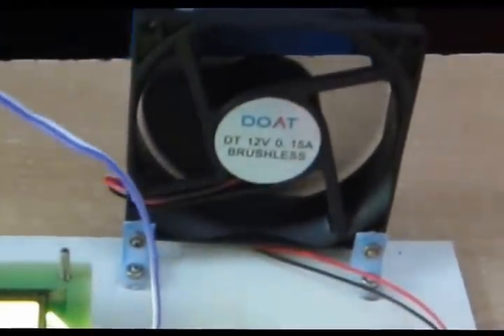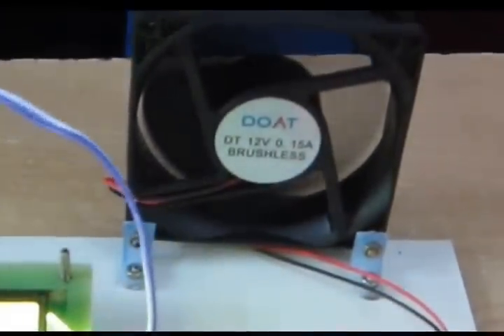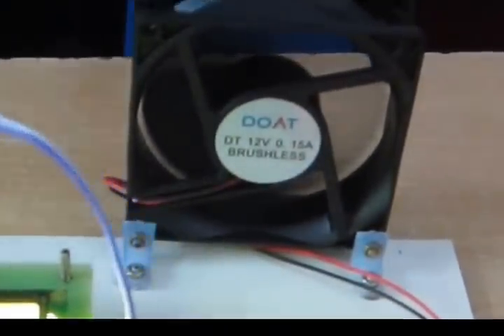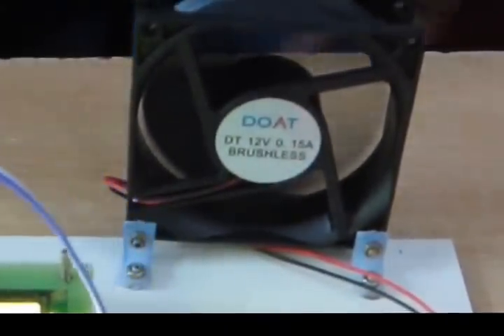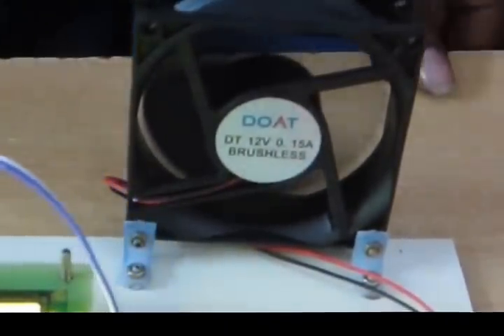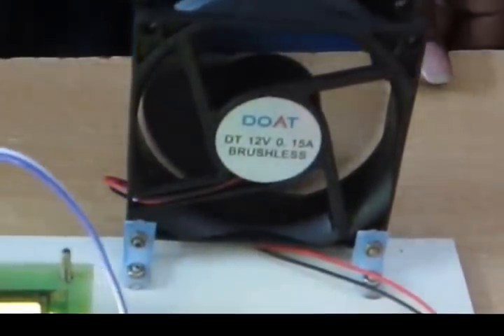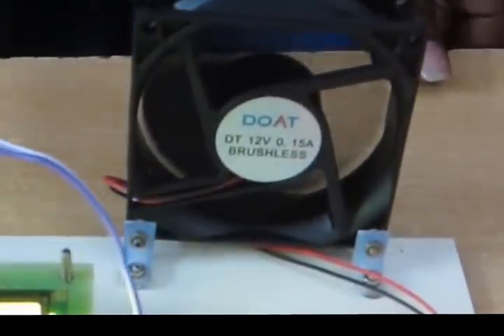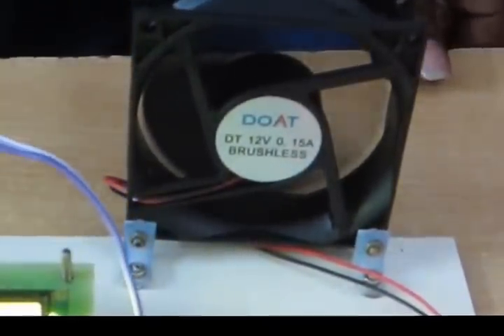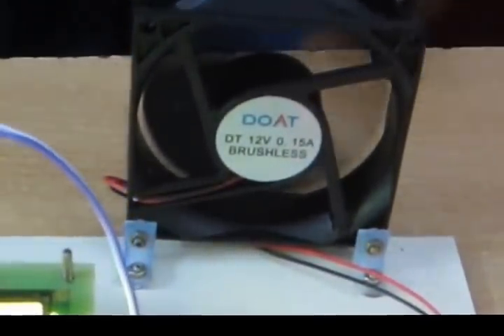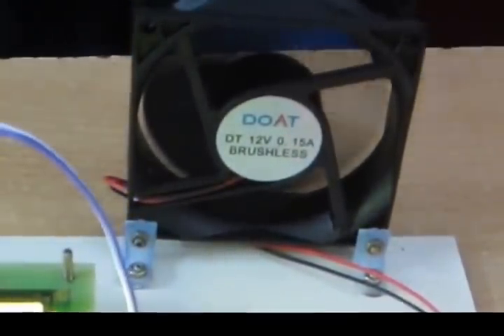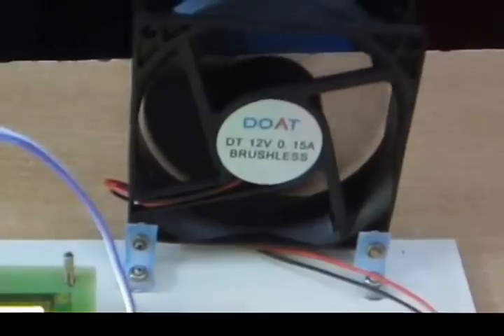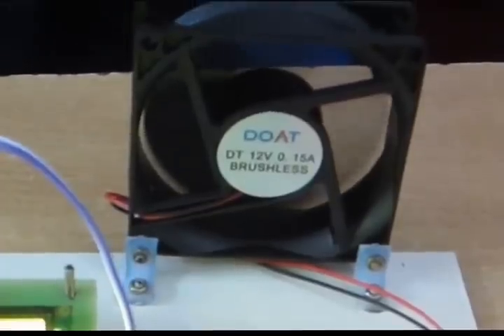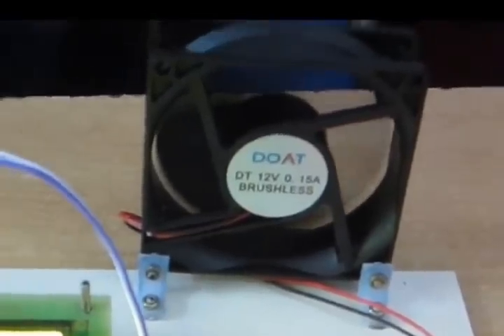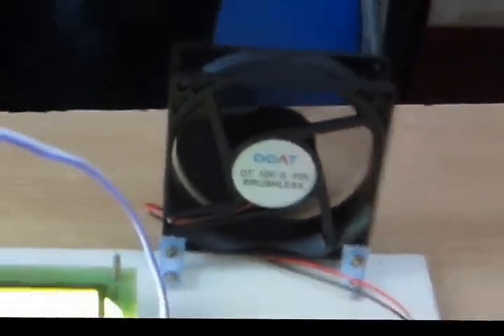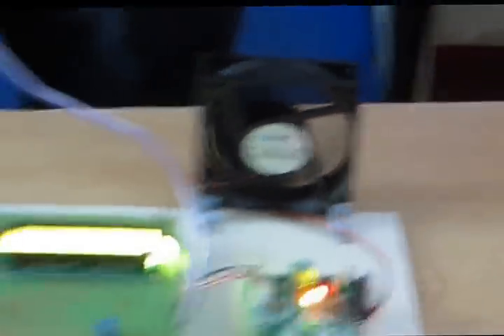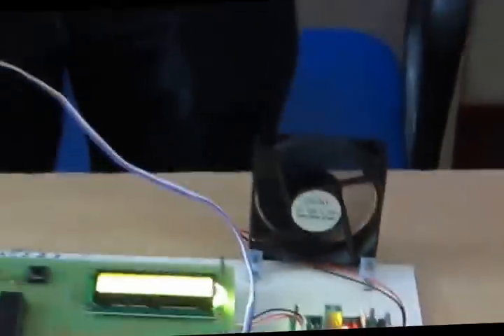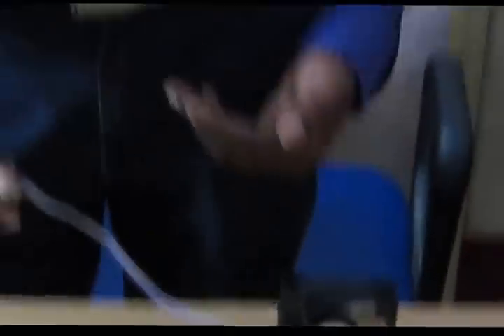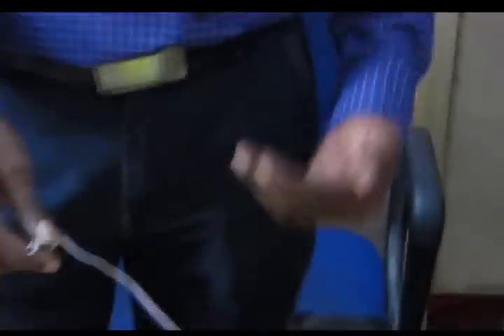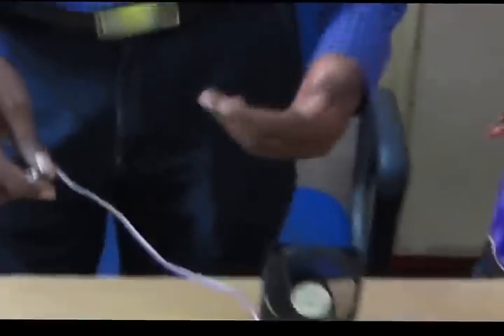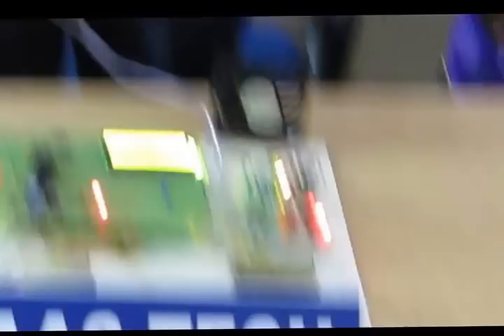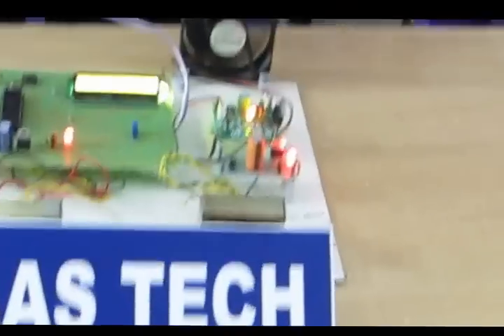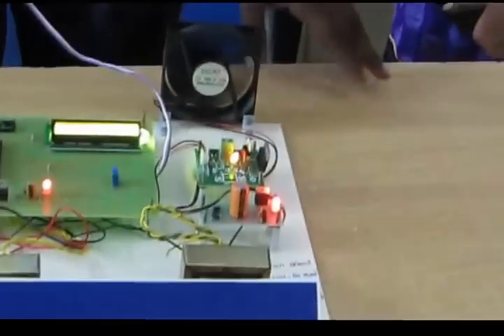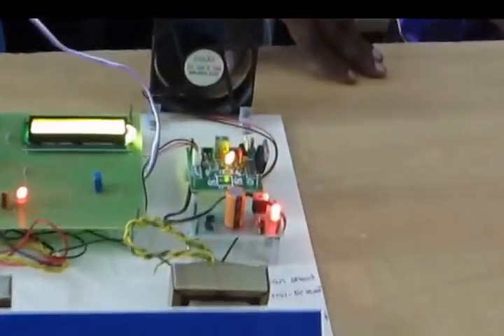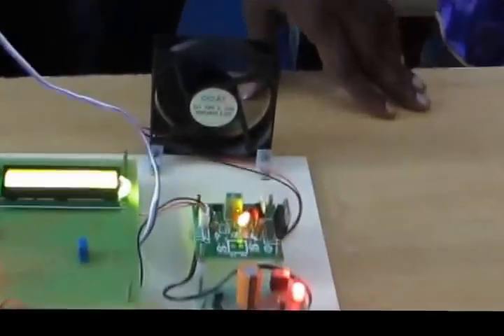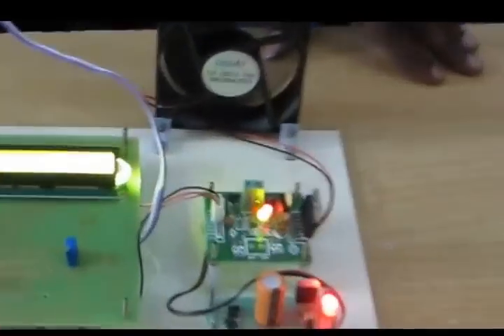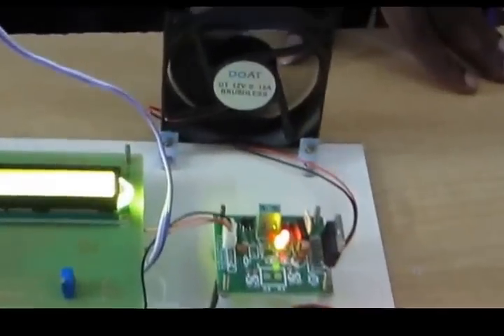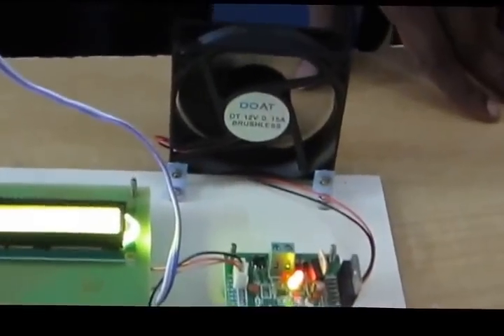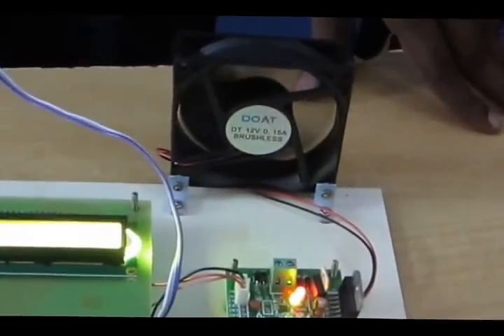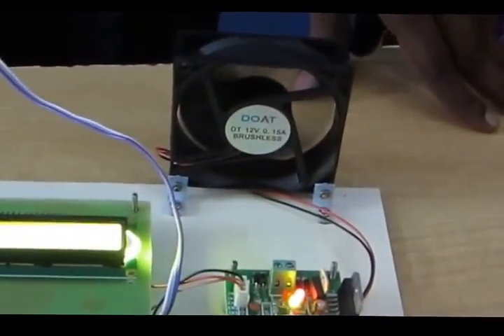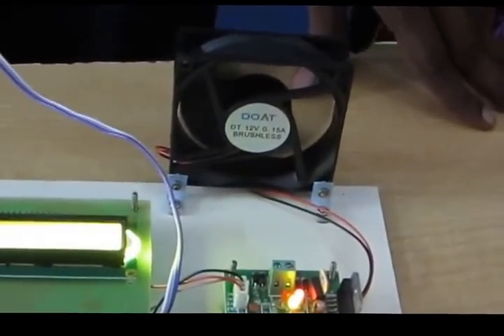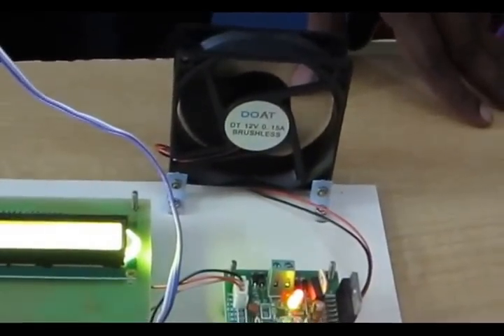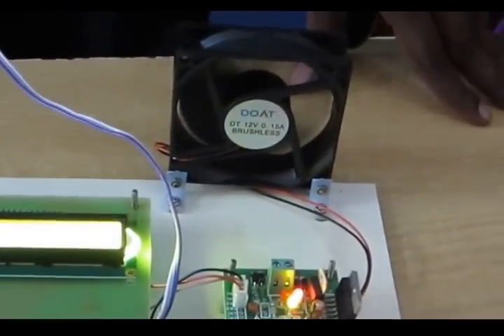Now the speed 2. When the temperature is low, the speed will be automatically low. Whenever temperature is low, the speed will automatically be low.